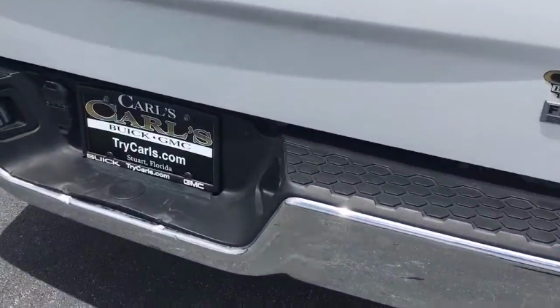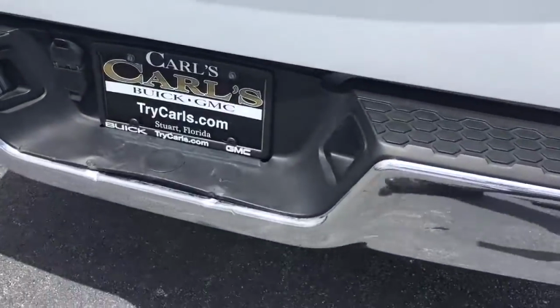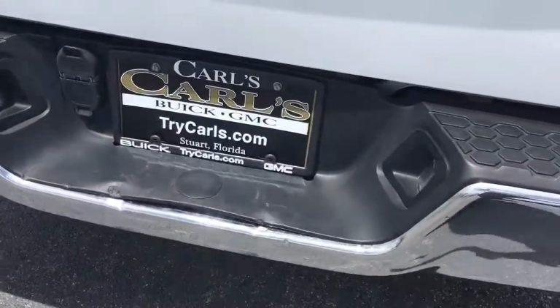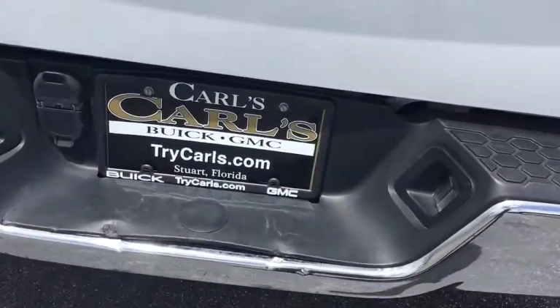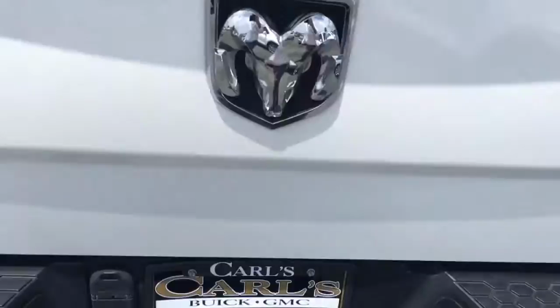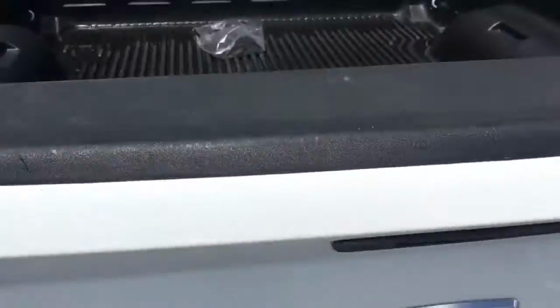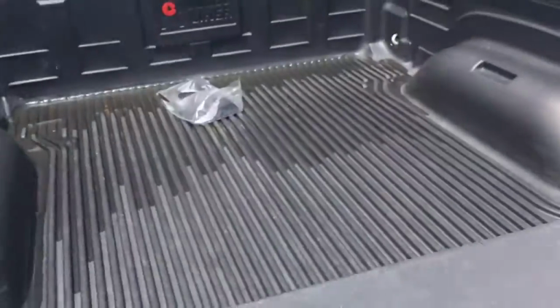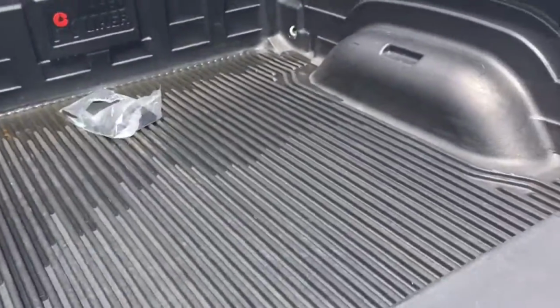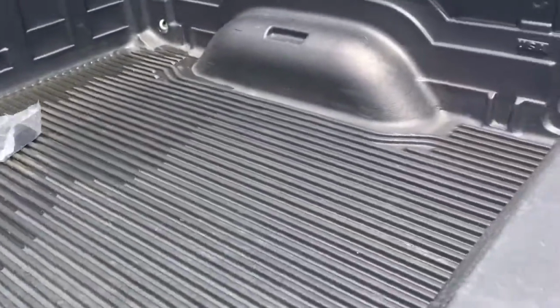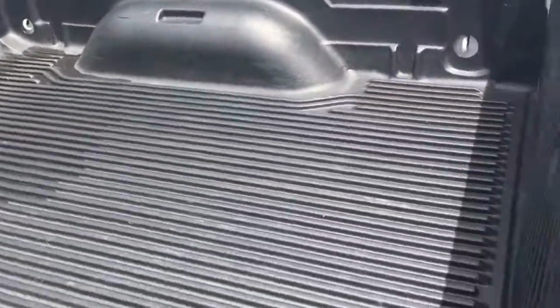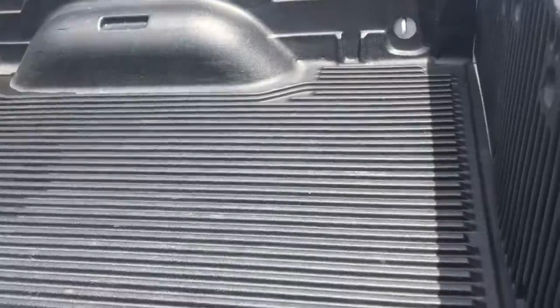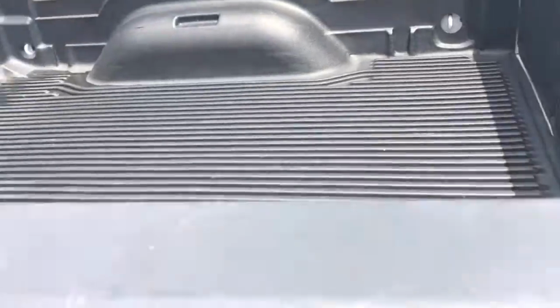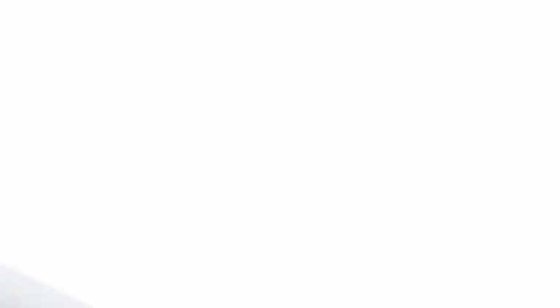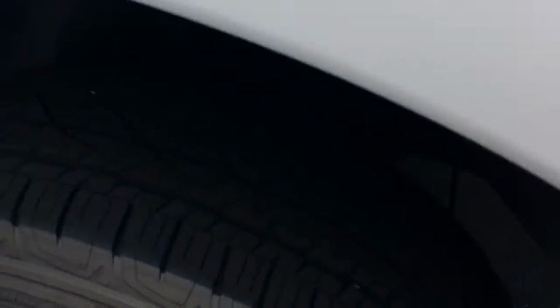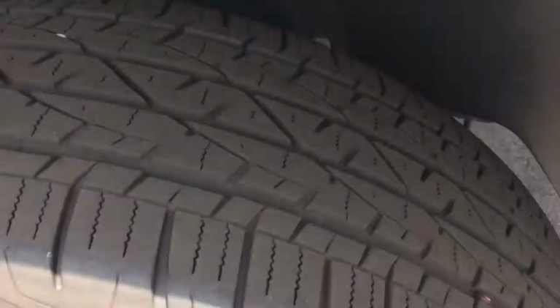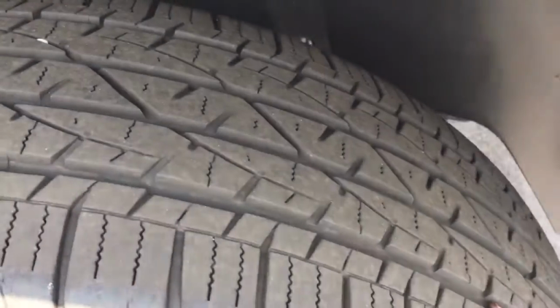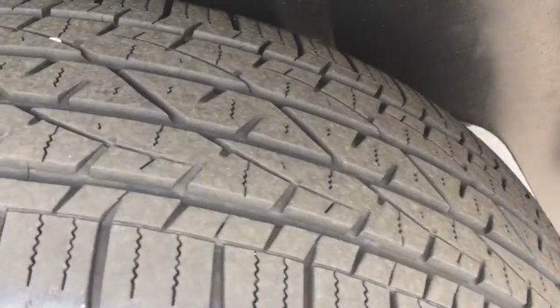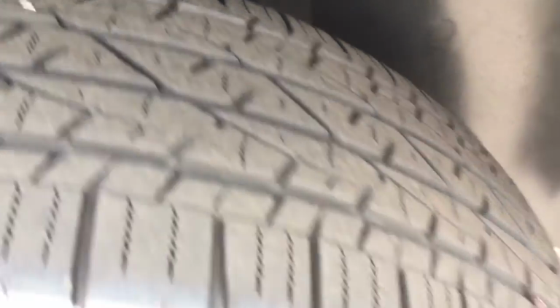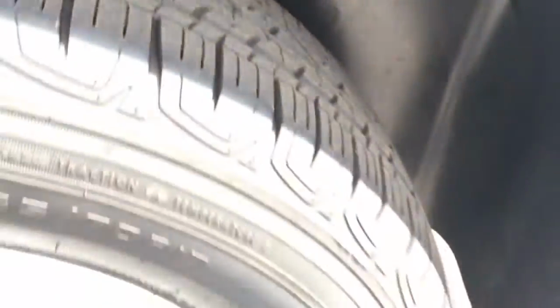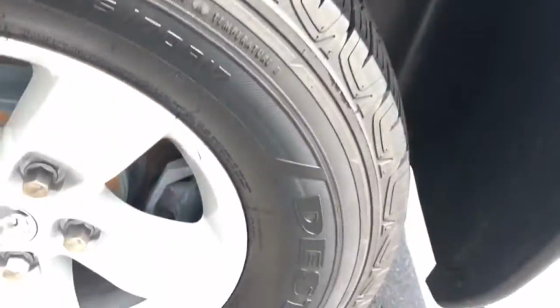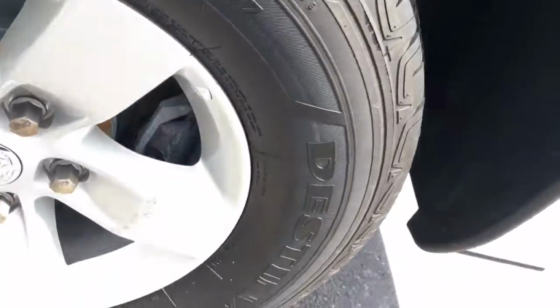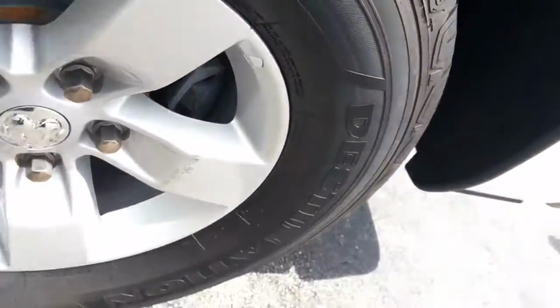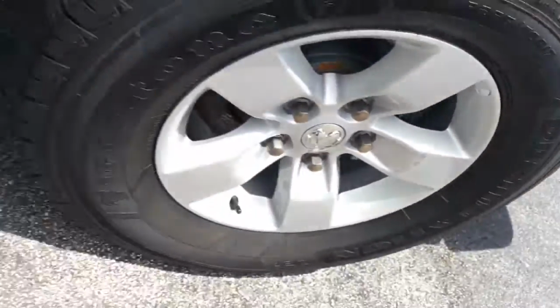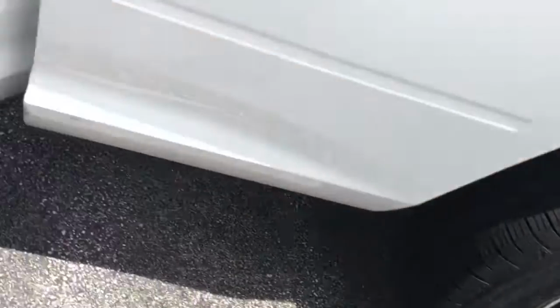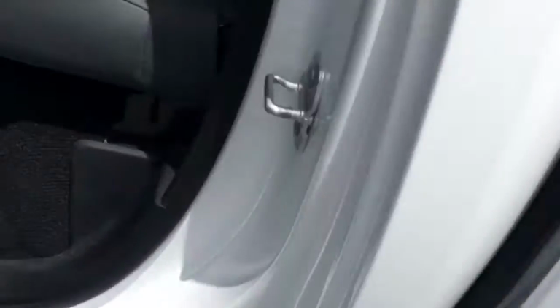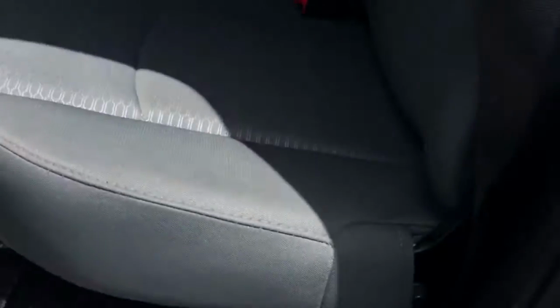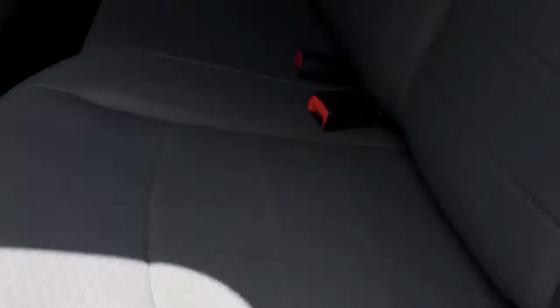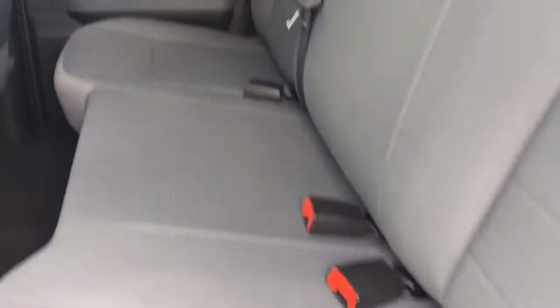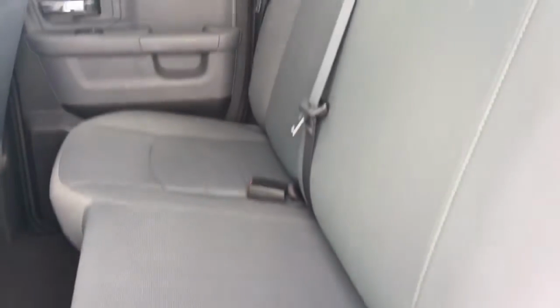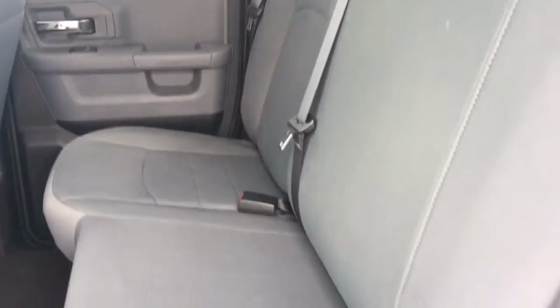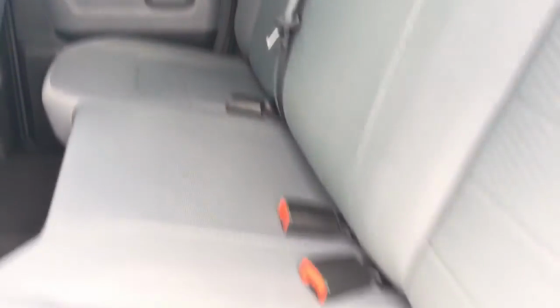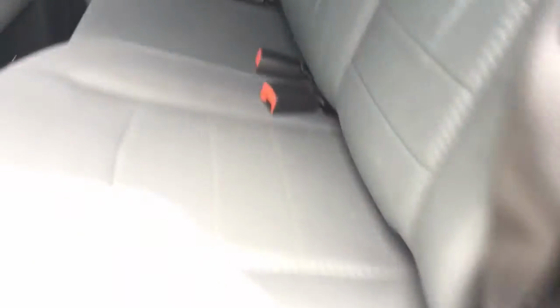A little bit of damage on the bumper, a little bit on the tires, alloy trims, rear cloth seats, bench of course.